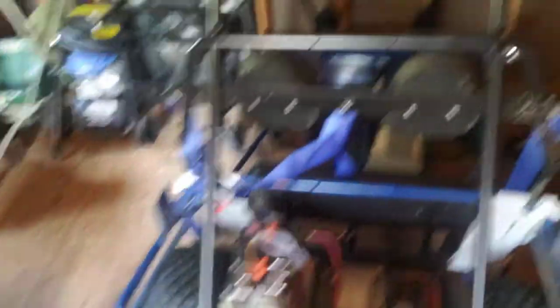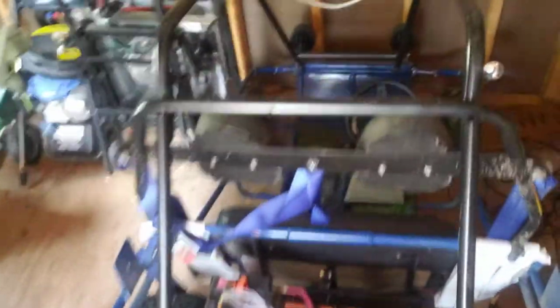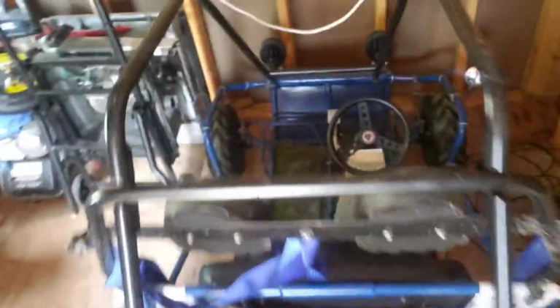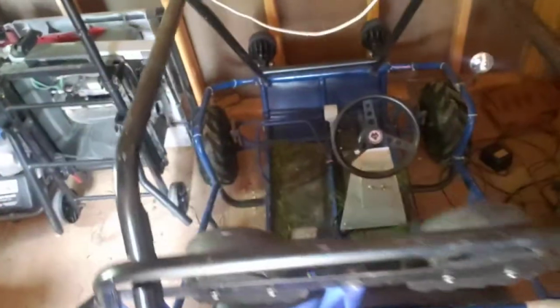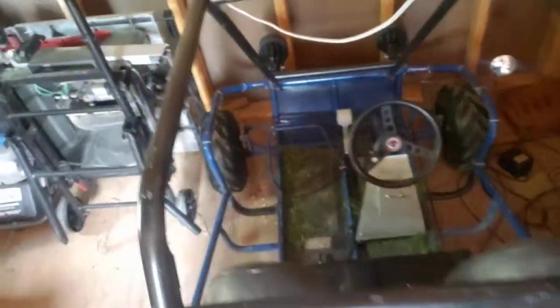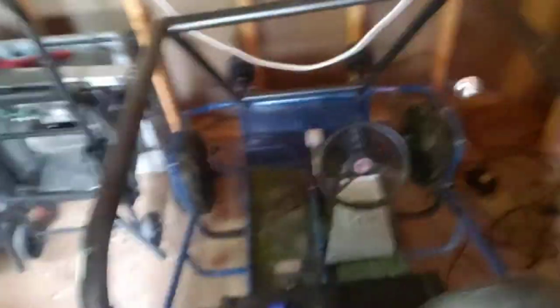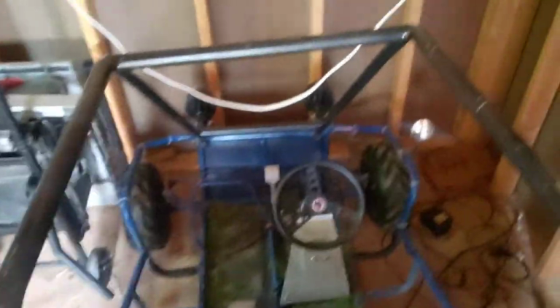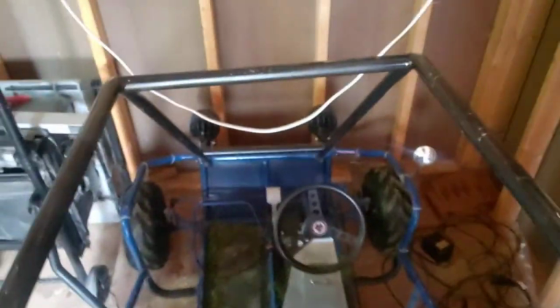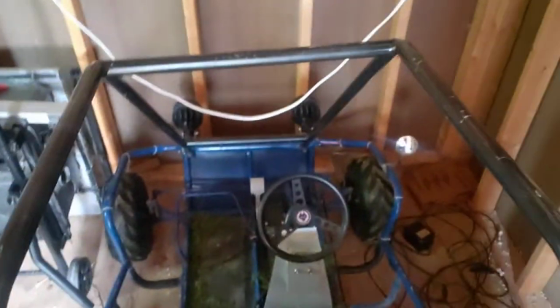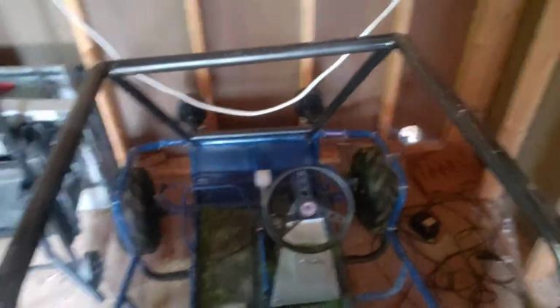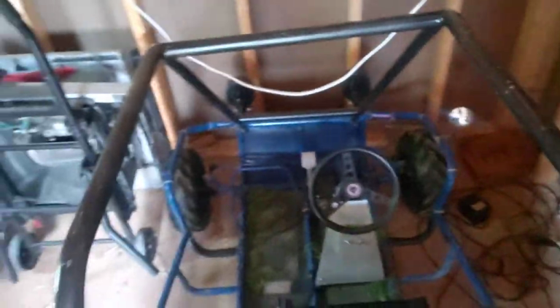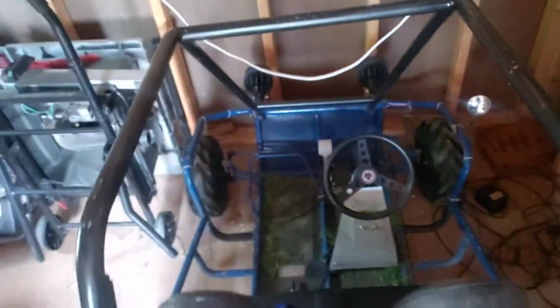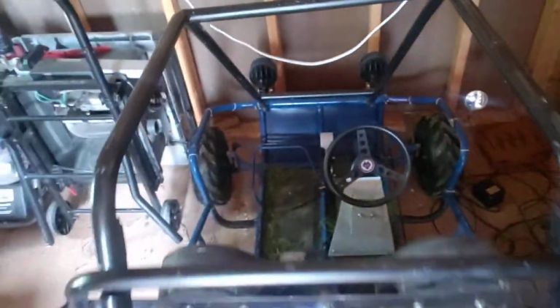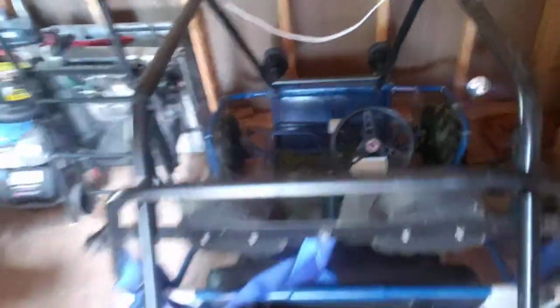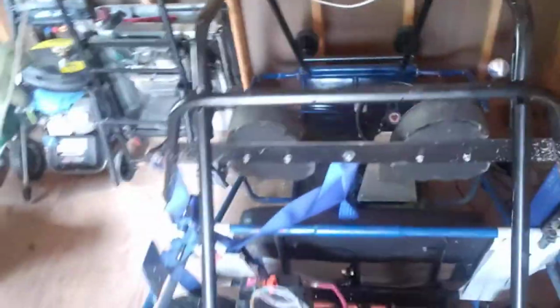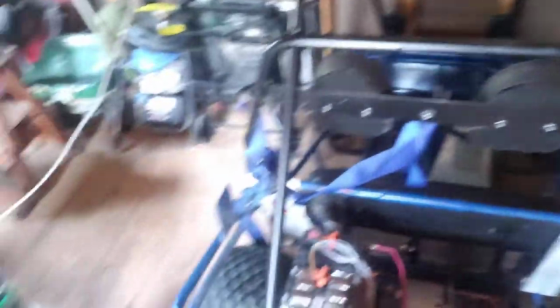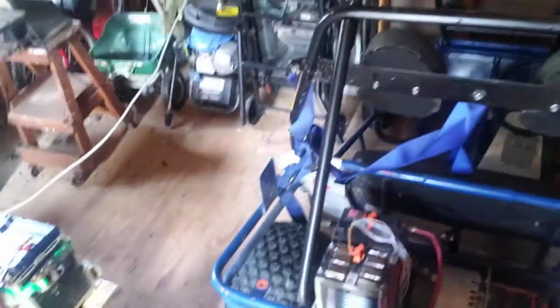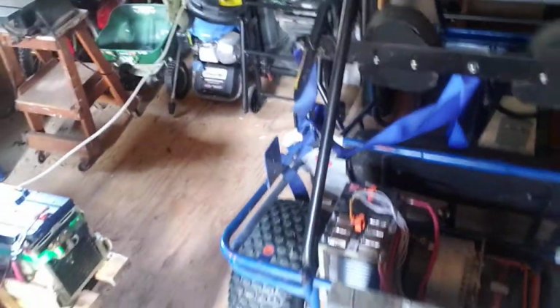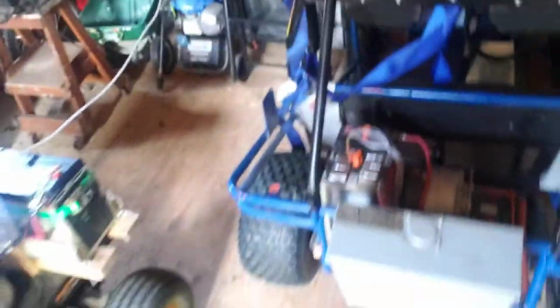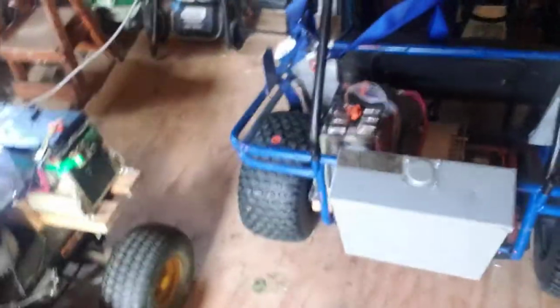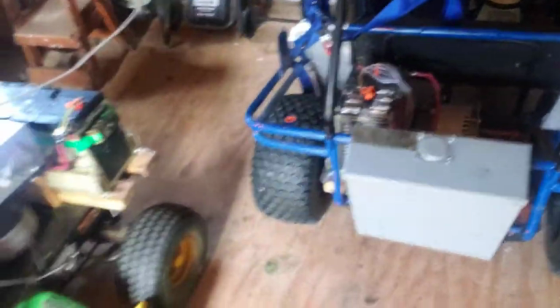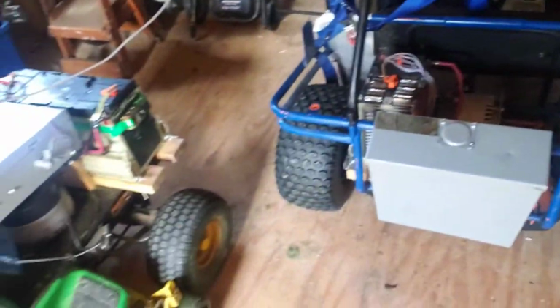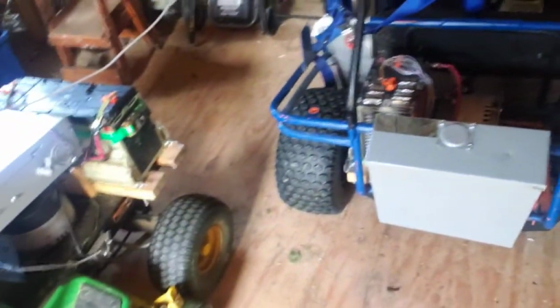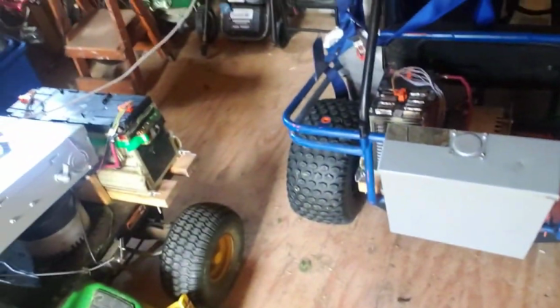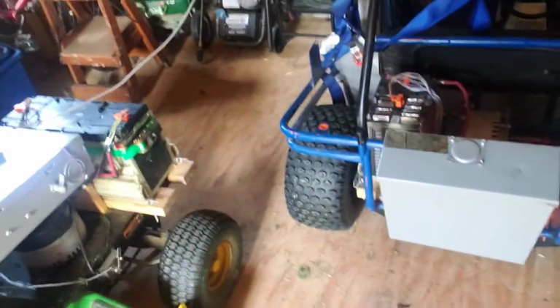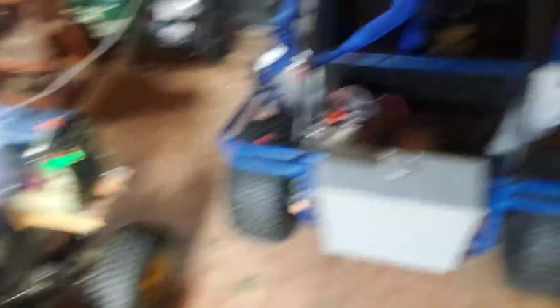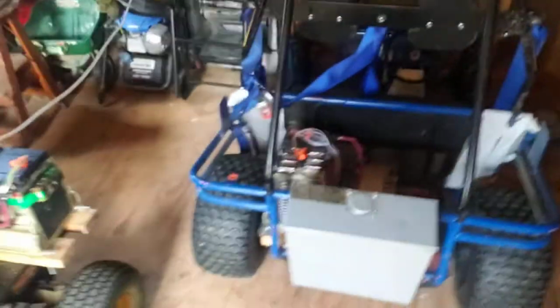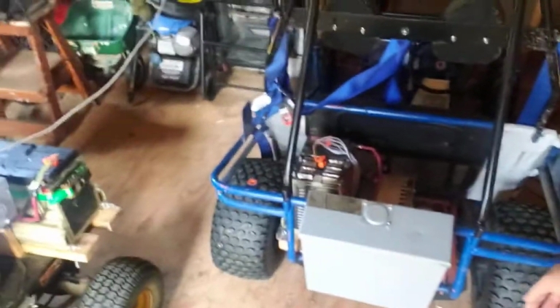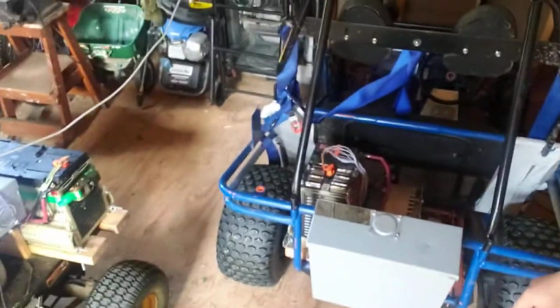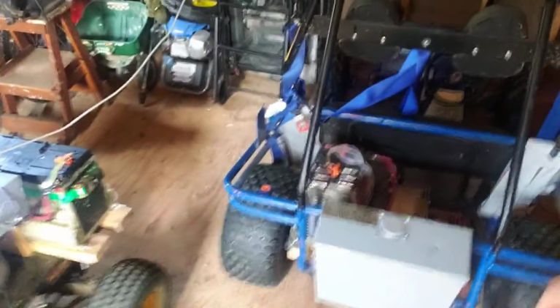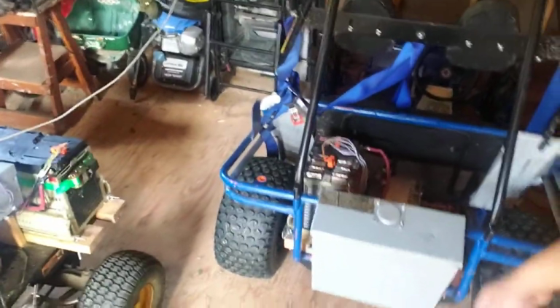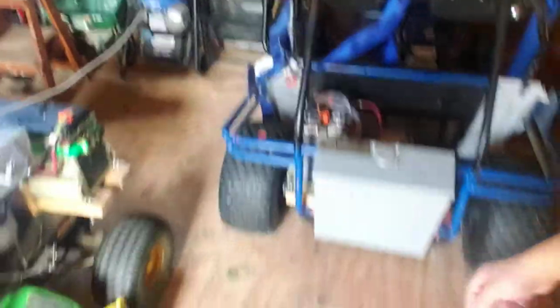The lights are still not hooked up, but I haven't been driving it at night time so it hasn't been a necessity. It is fun — I took it for a quick ride around the yard today. That was a lot of fun.